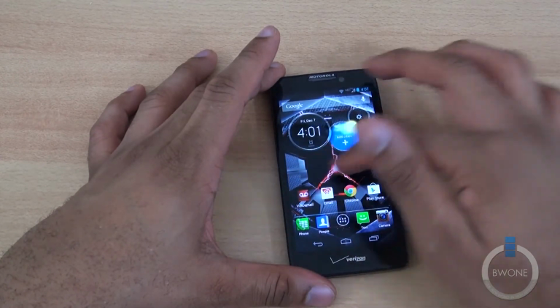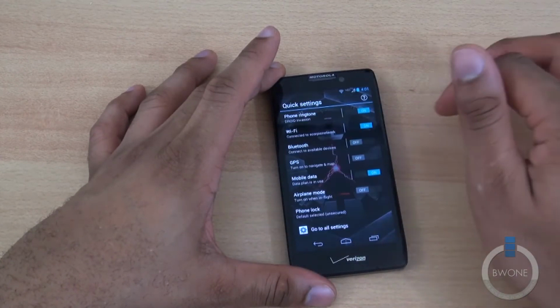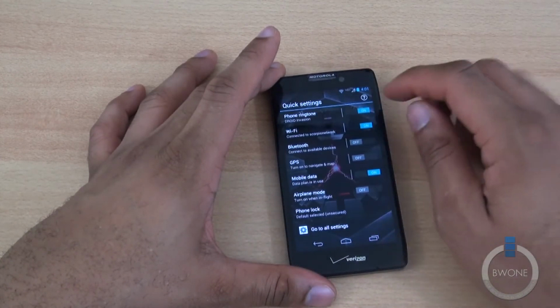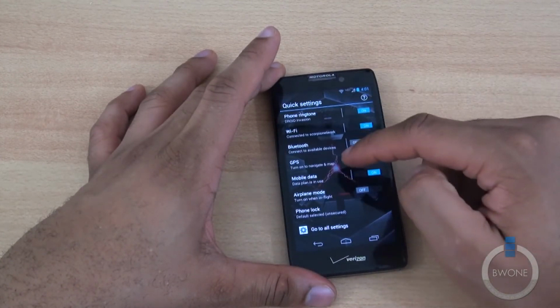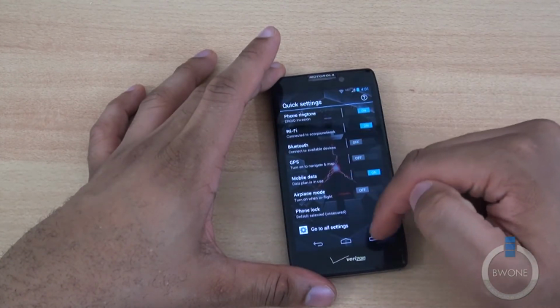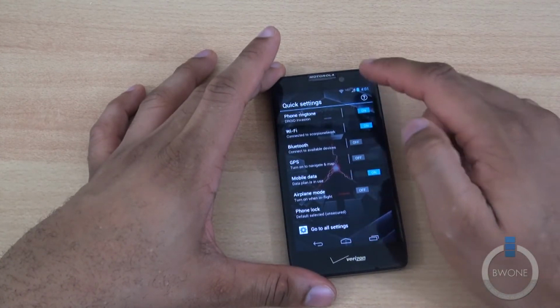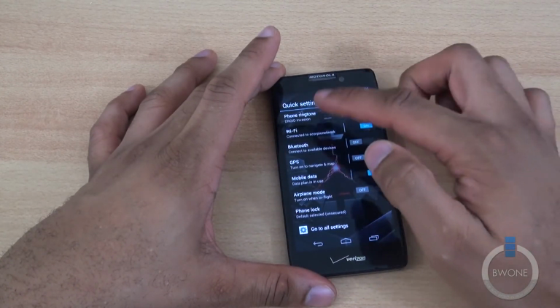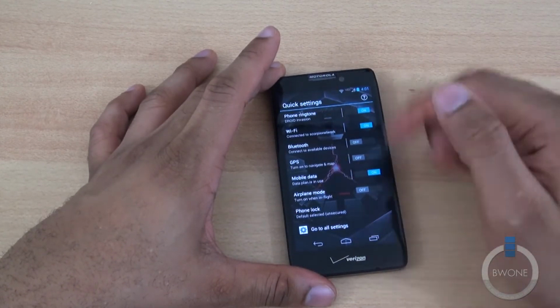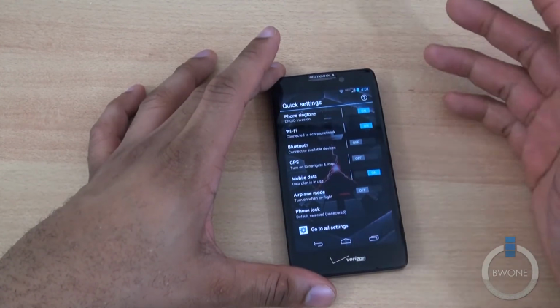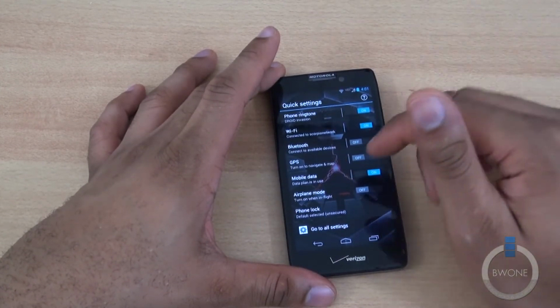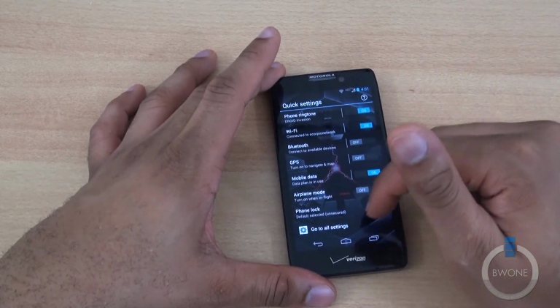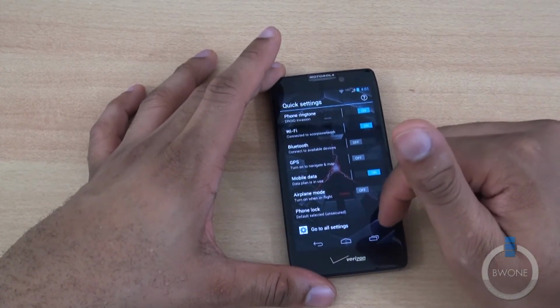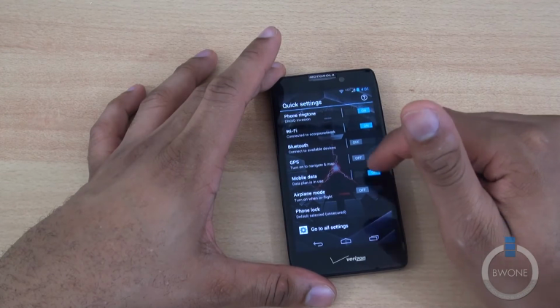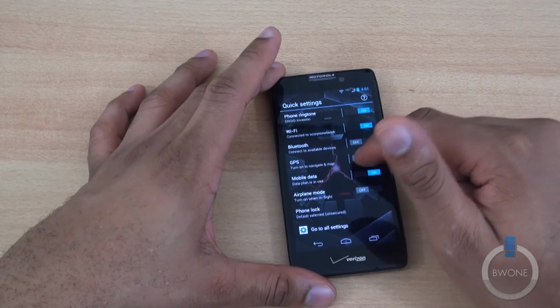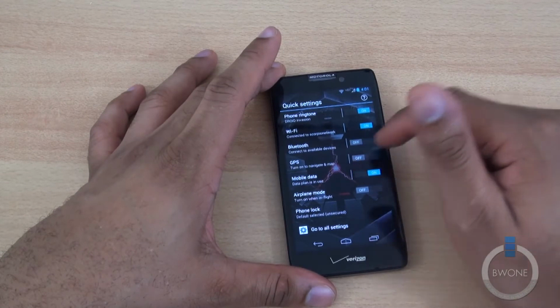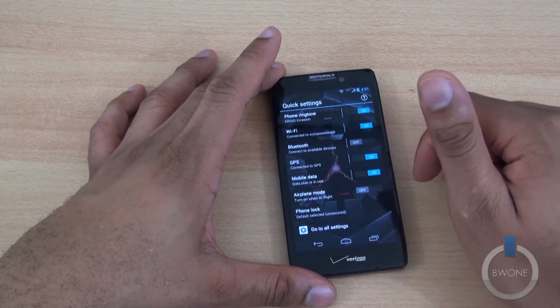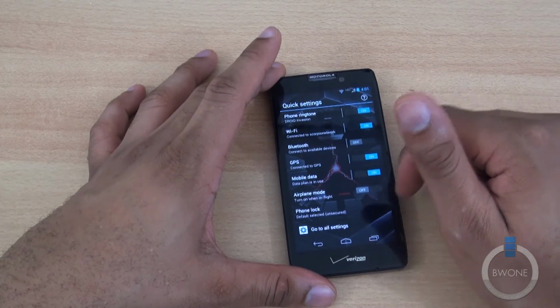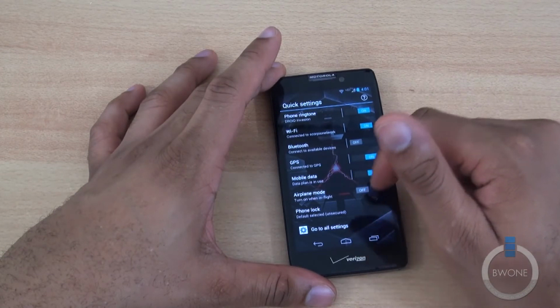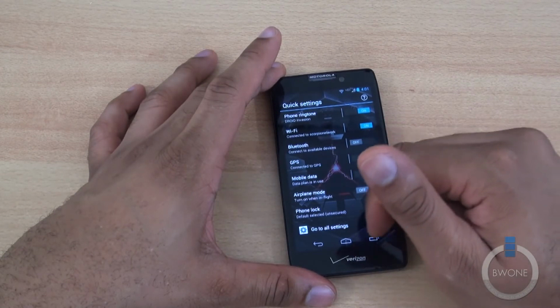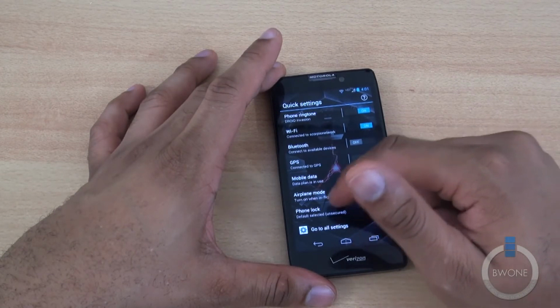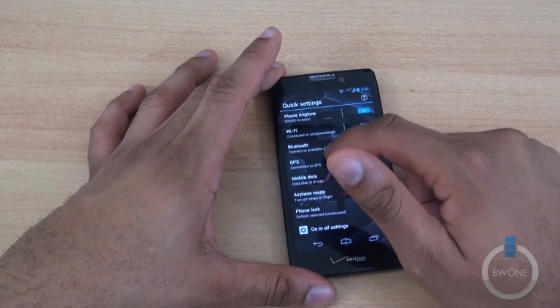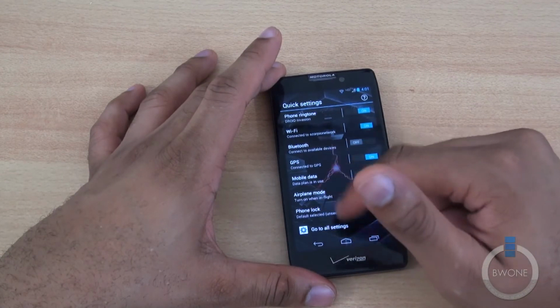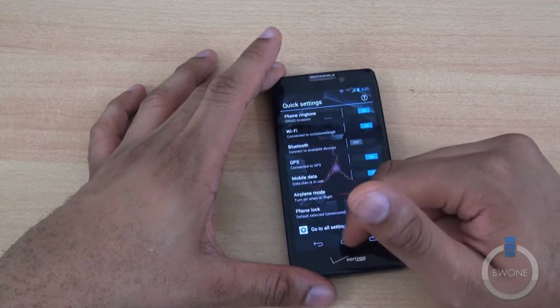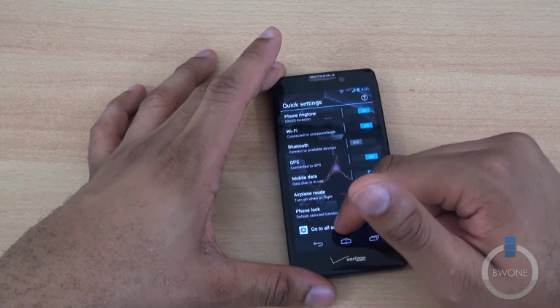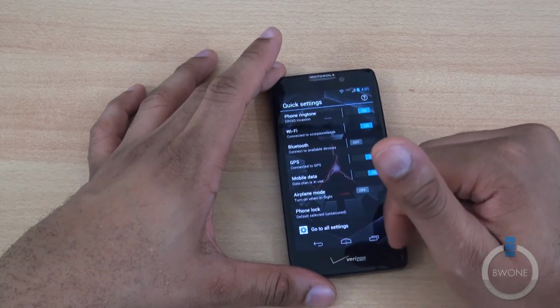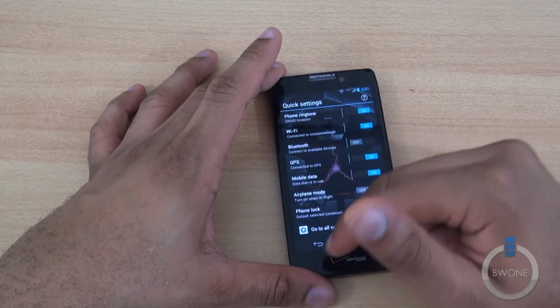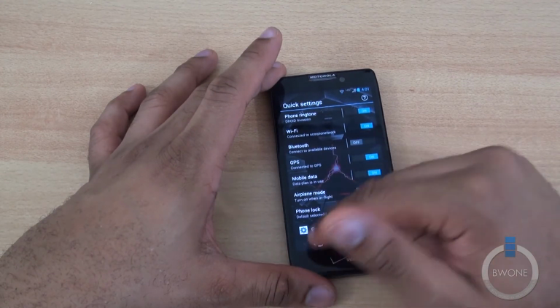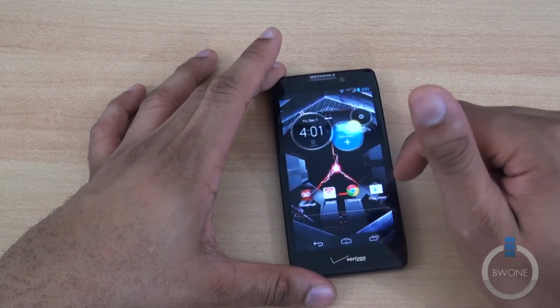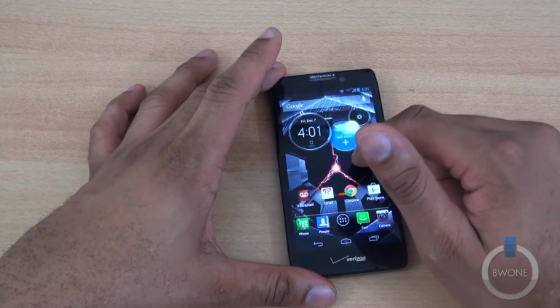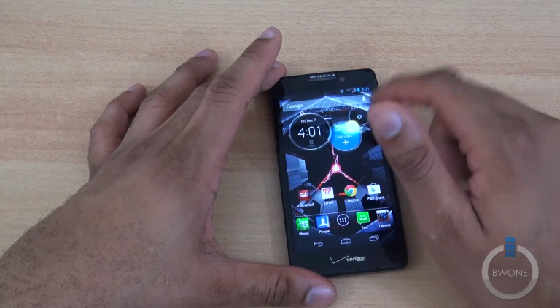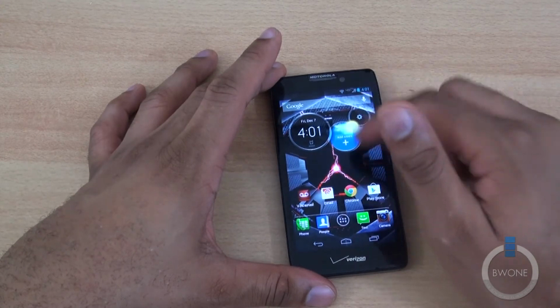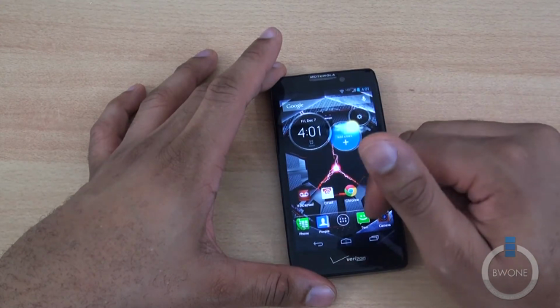Let's take a look at the quick access section. It doesn't look like they changed too much here. Turn the GPS back on — not too much has changed there, it seems.